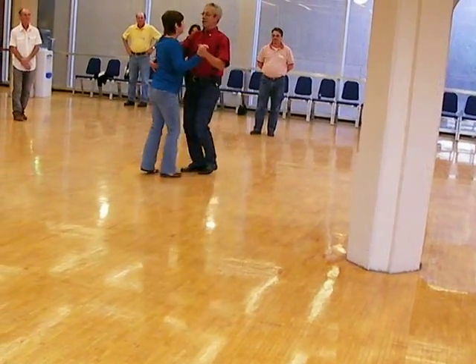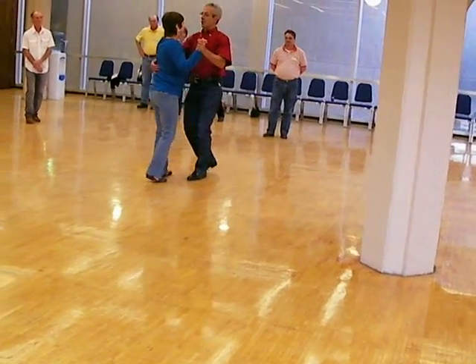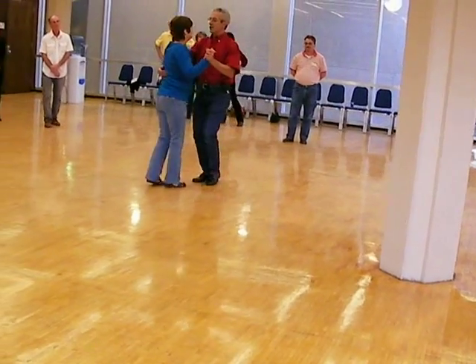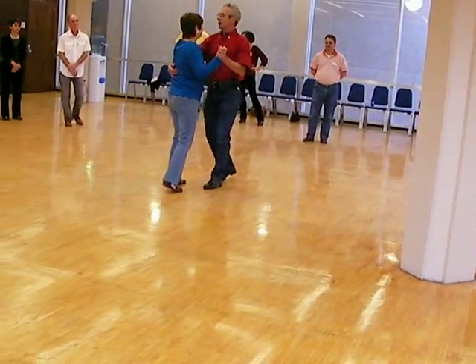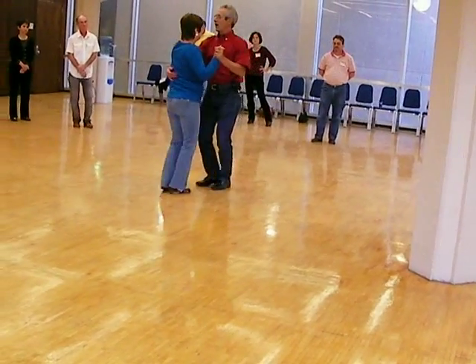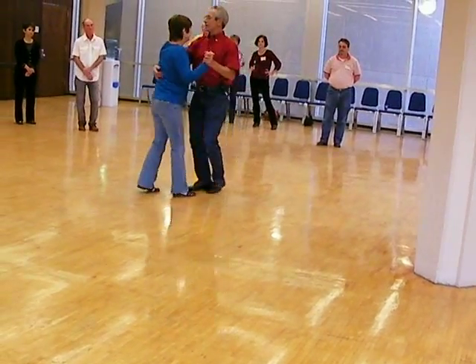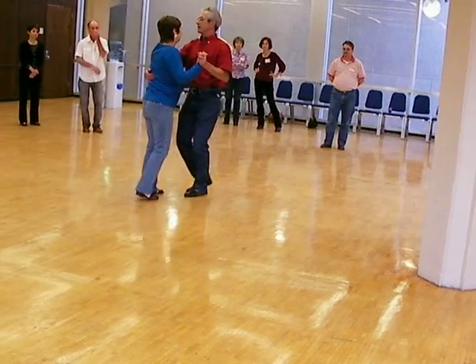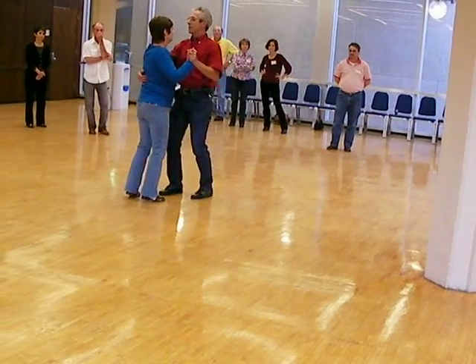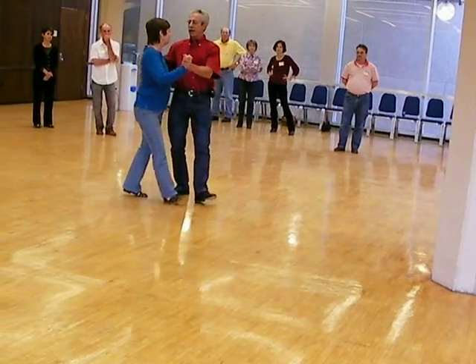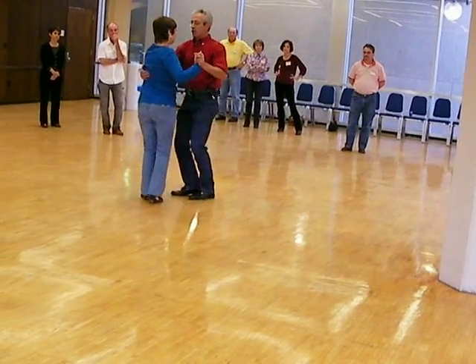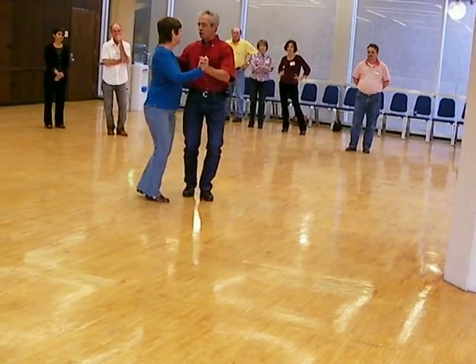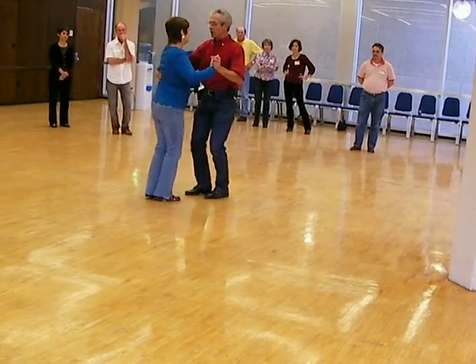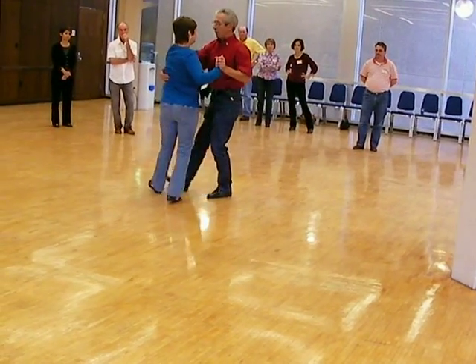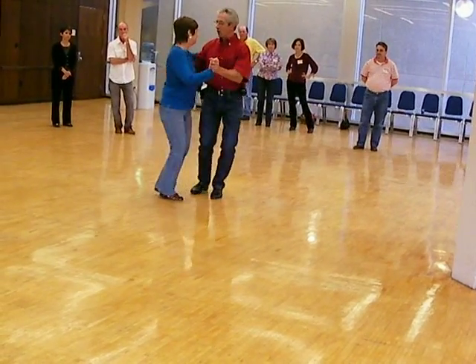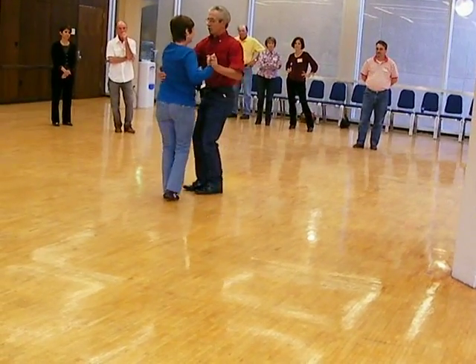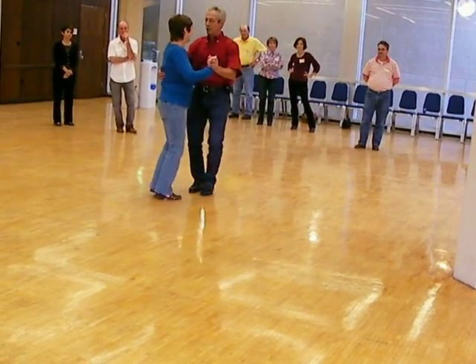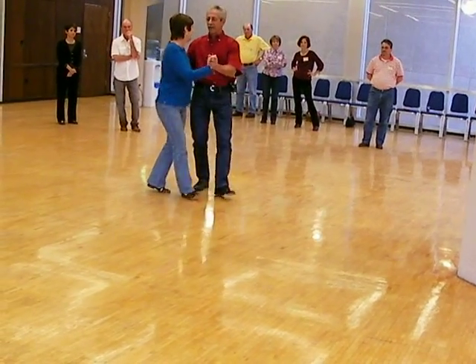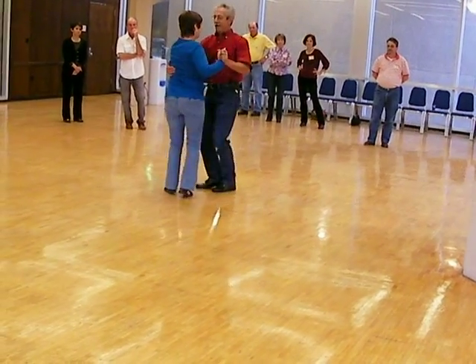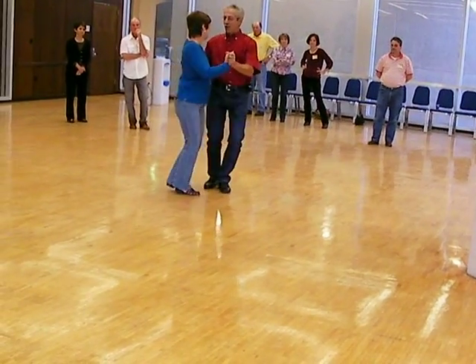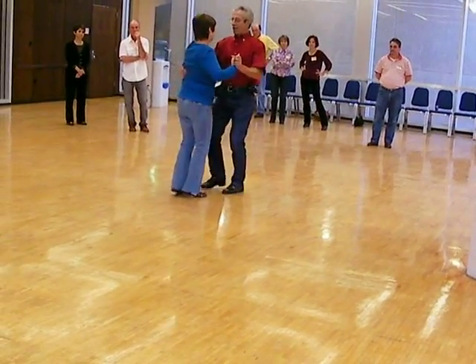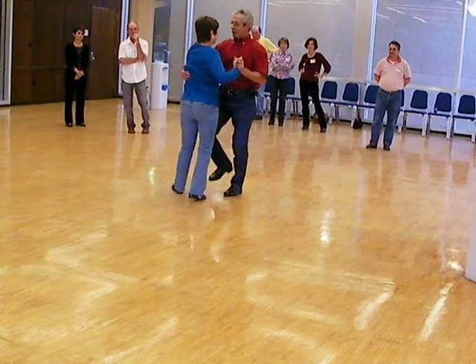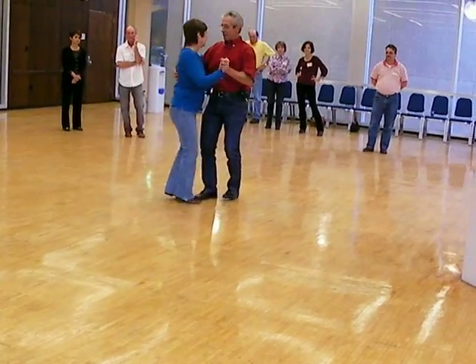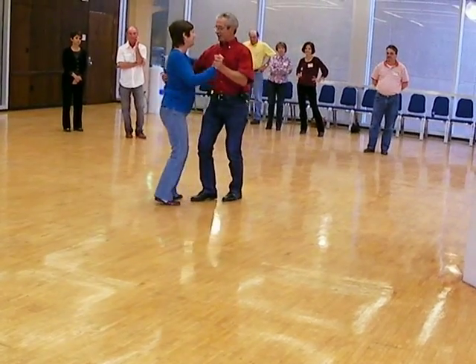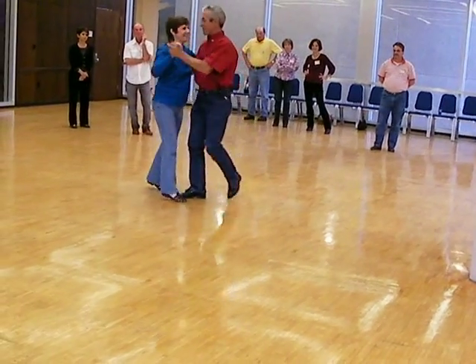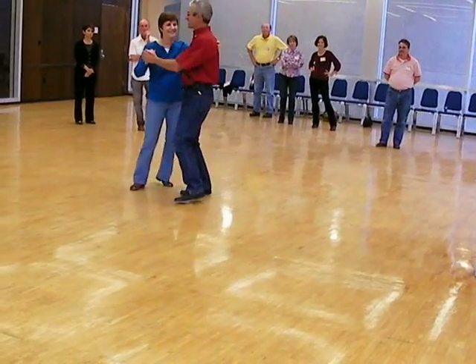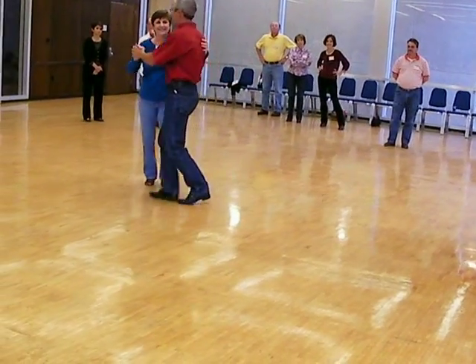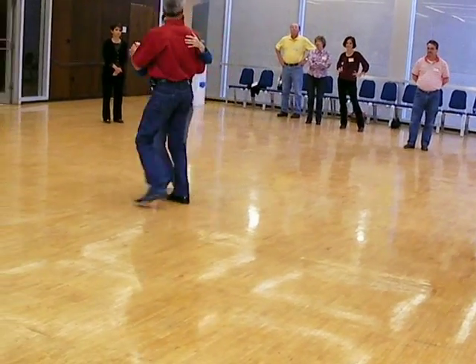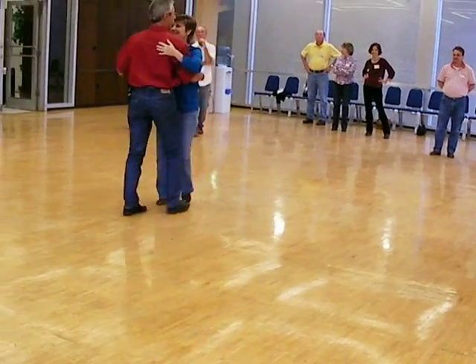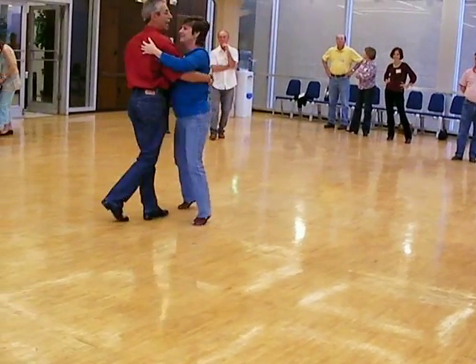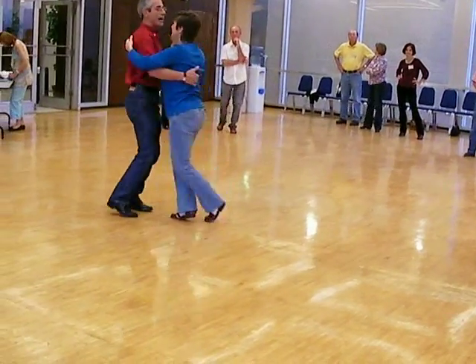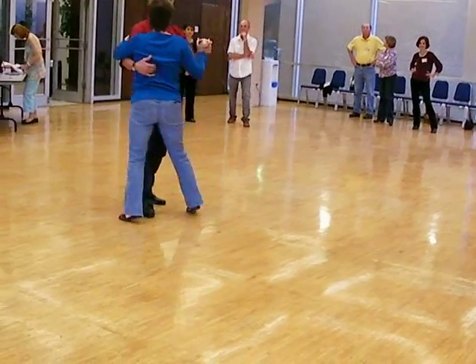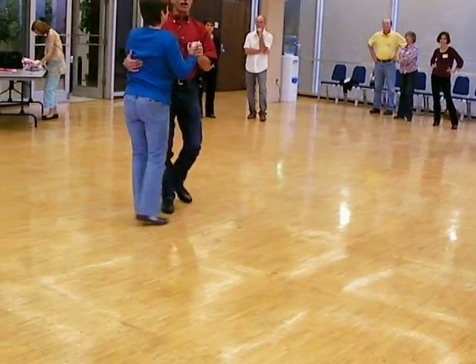So when you get into it, step and step, and one, two, three, one, one, two, three, kick. Step and step, step and step. I come out of that with a turn also.